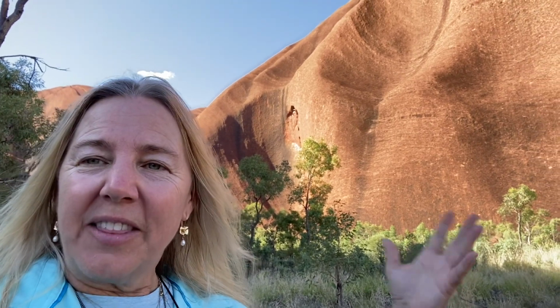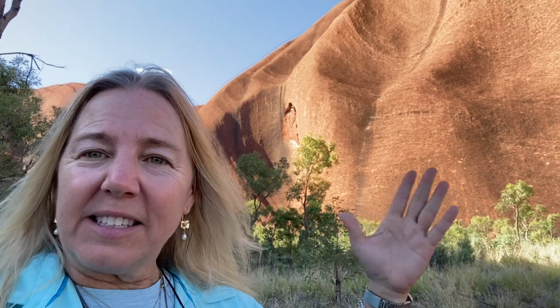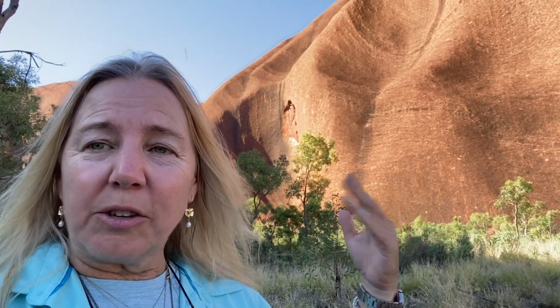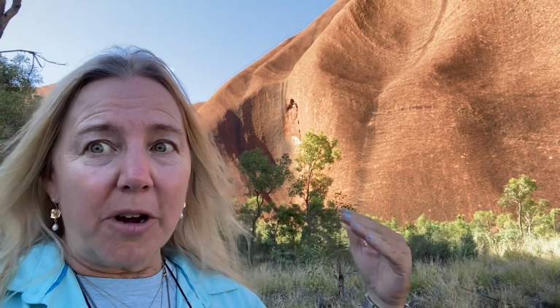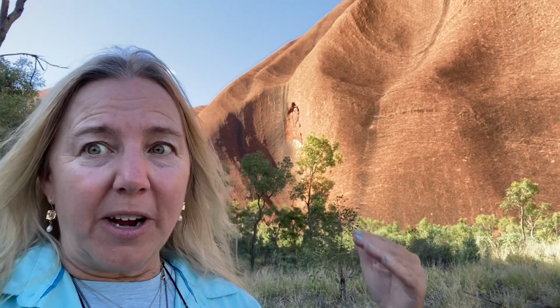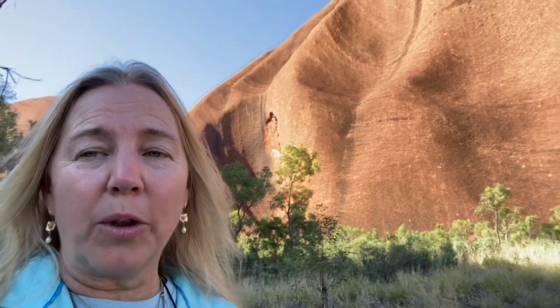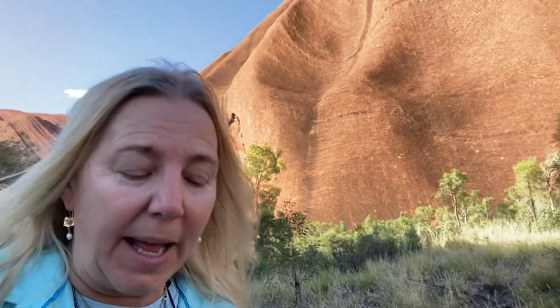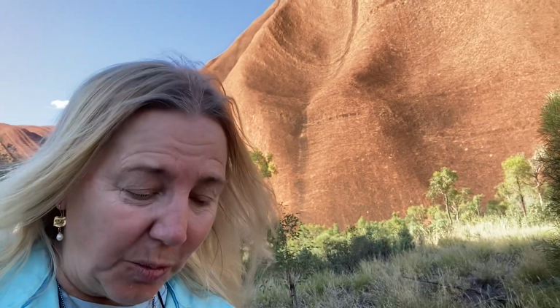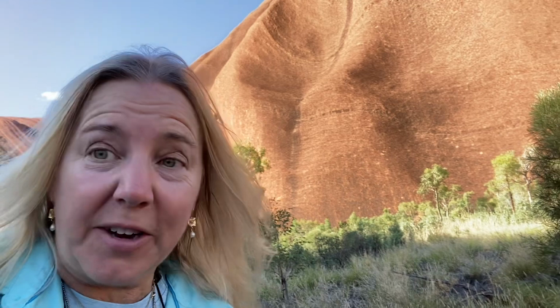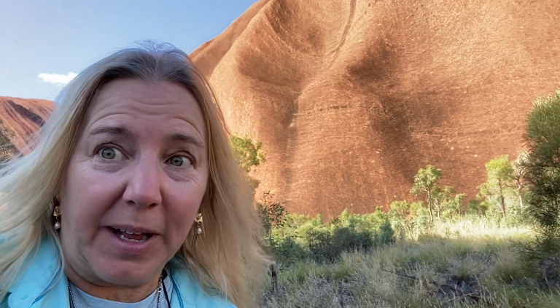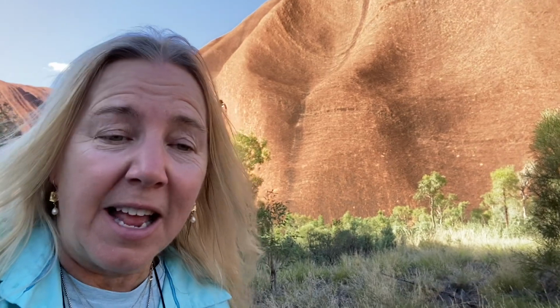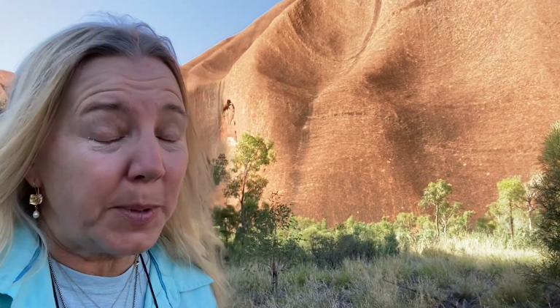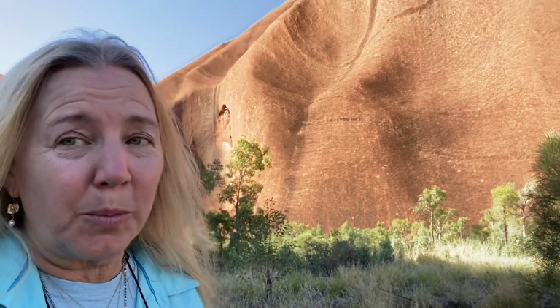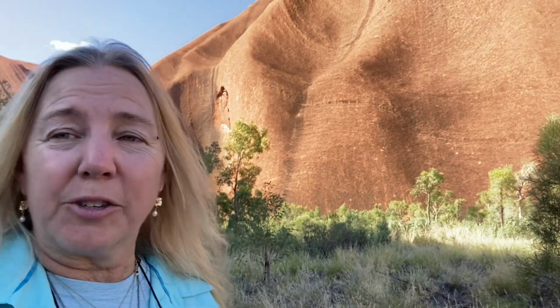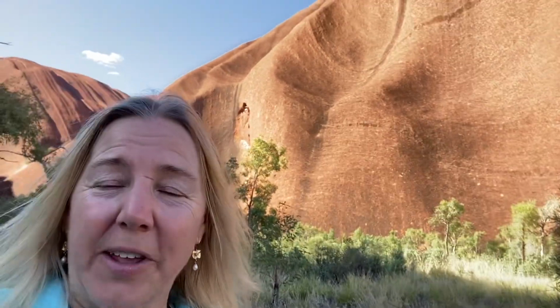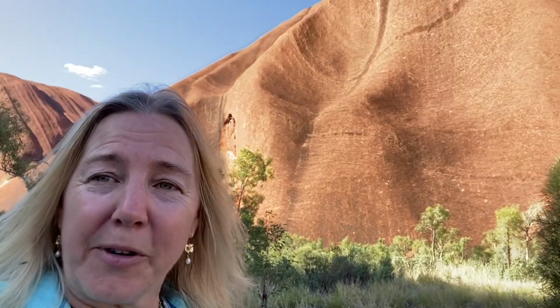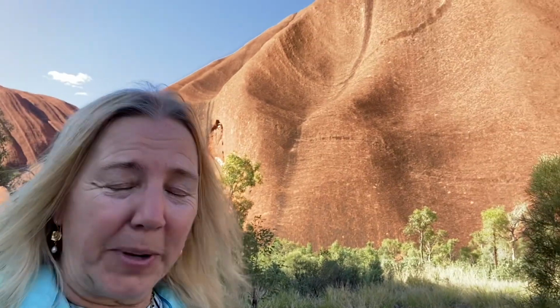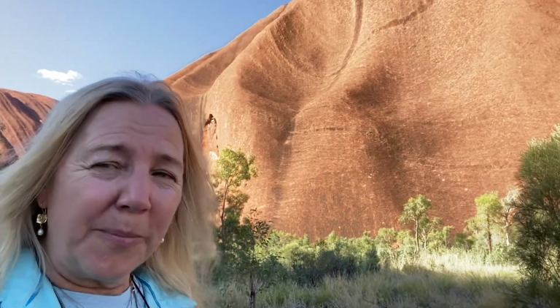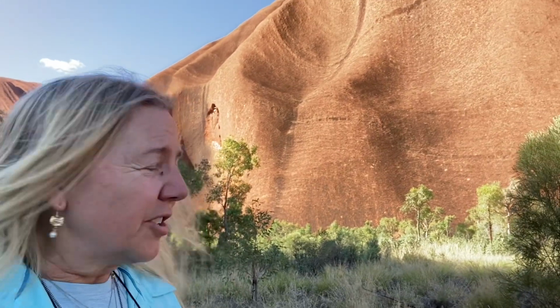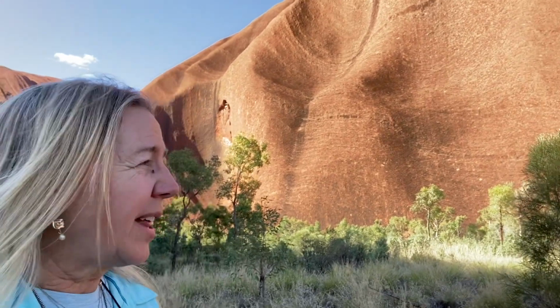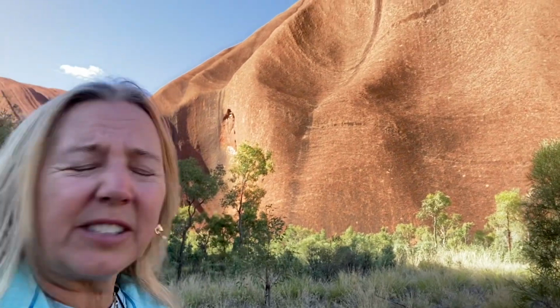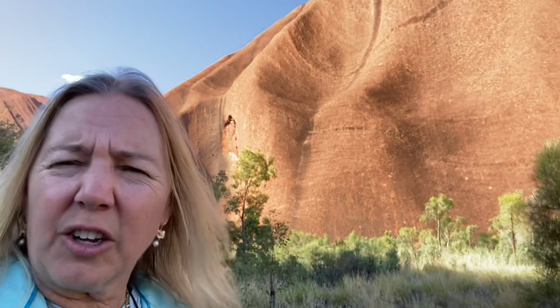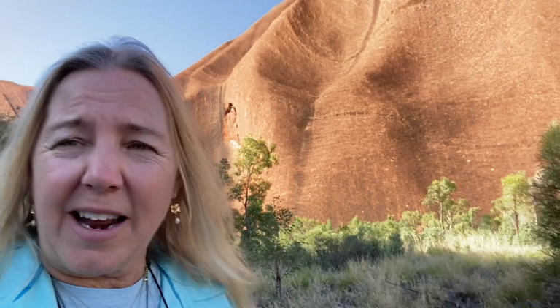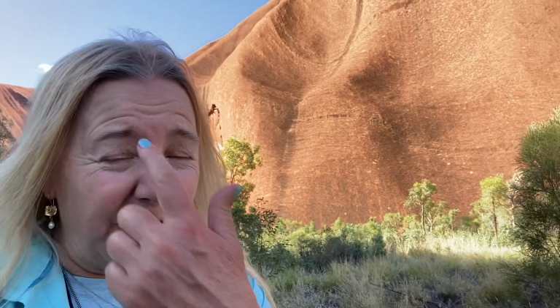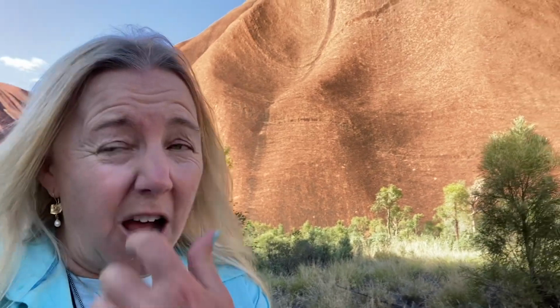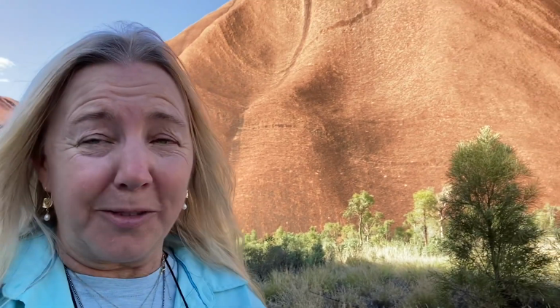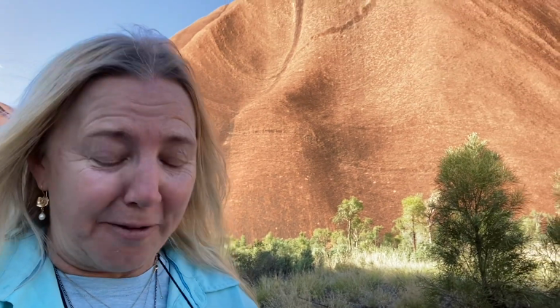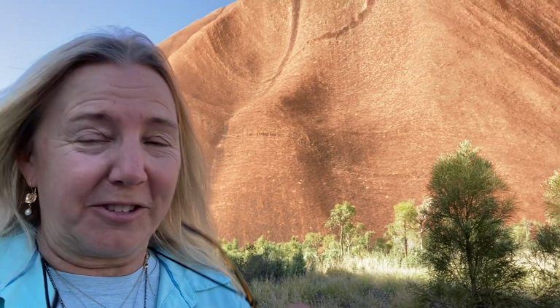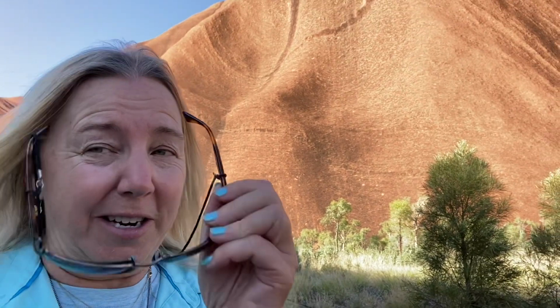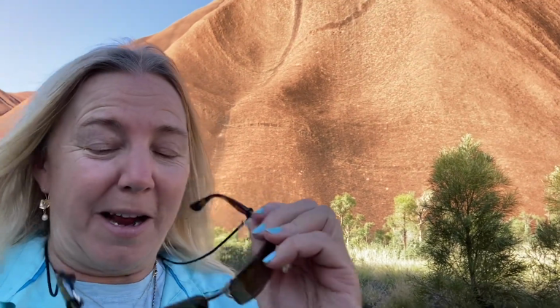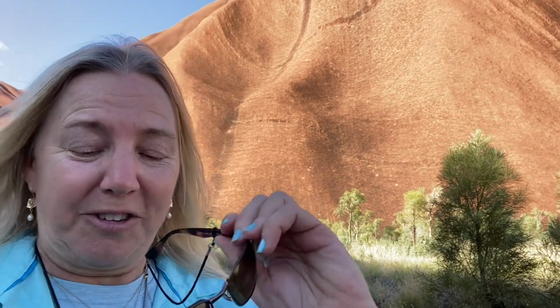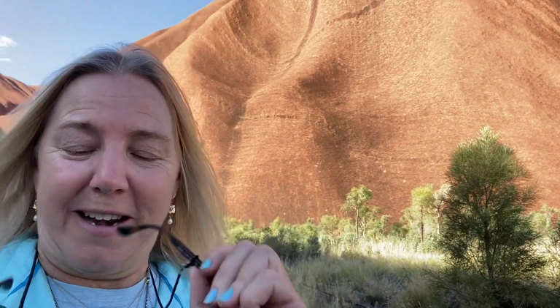This is a very, very holy place, or sacred, spiritual place for the Aboriginal people. So let's just take a look around — and there are tons of black flies, so I'm going to cover my eyes right now.